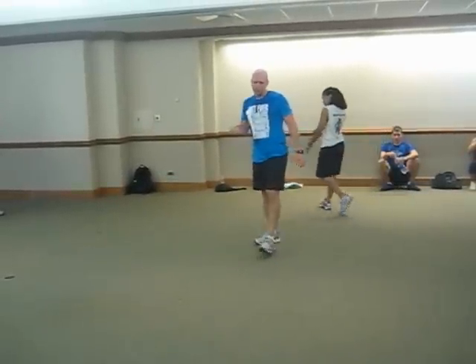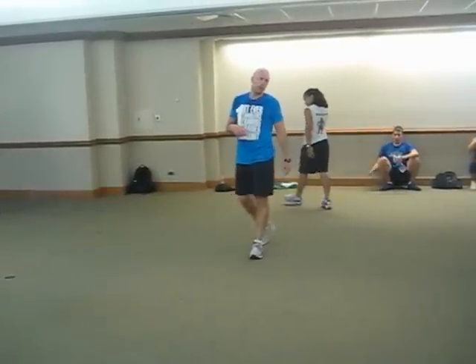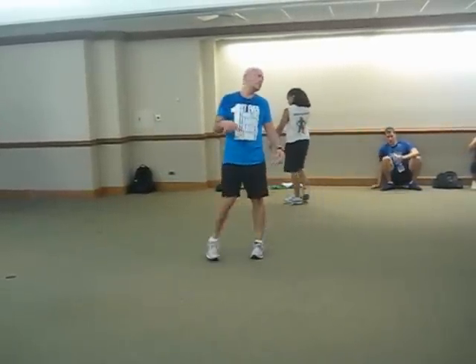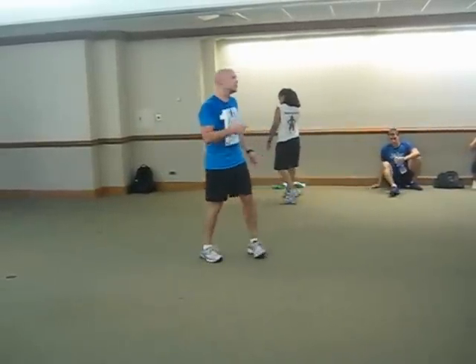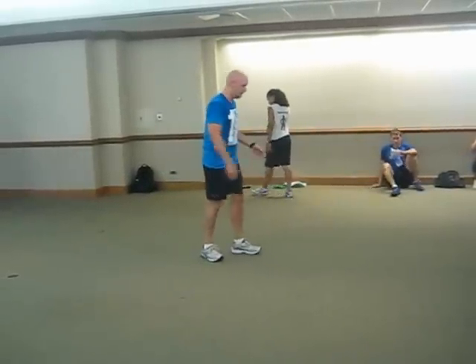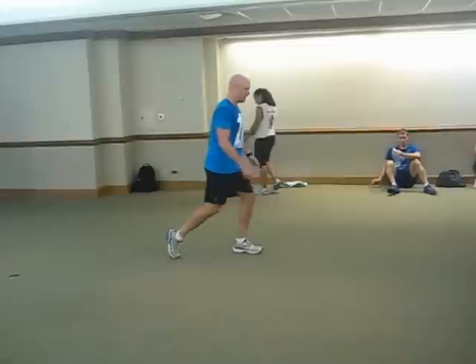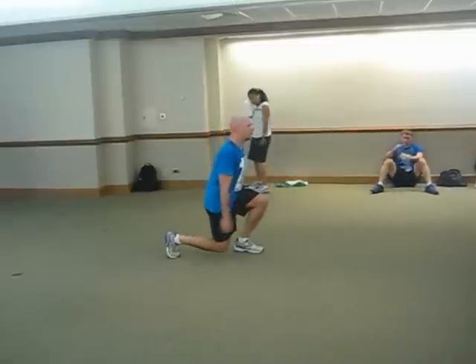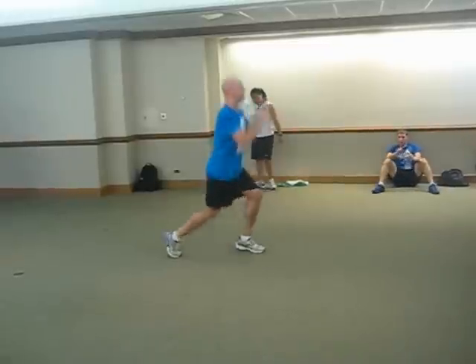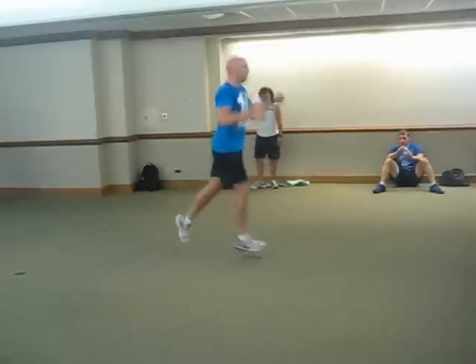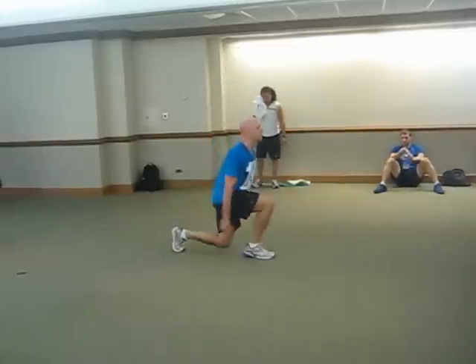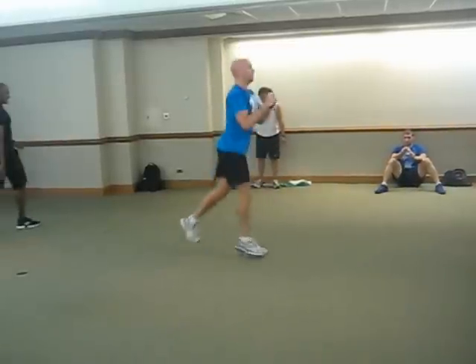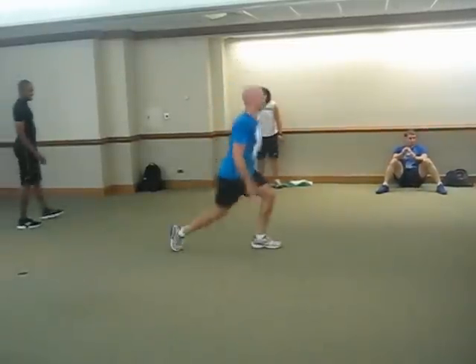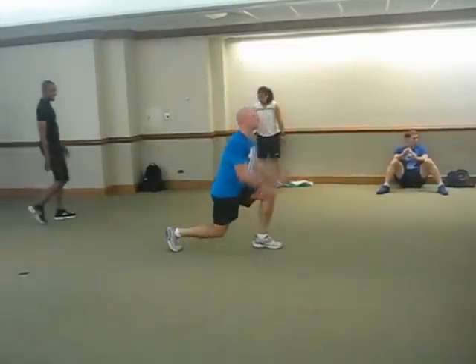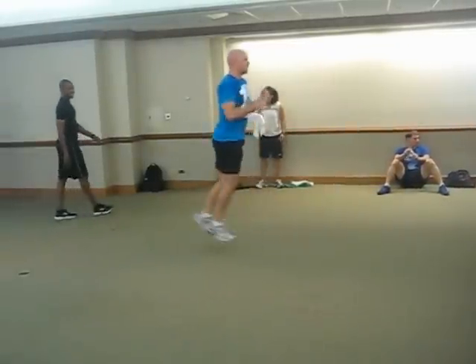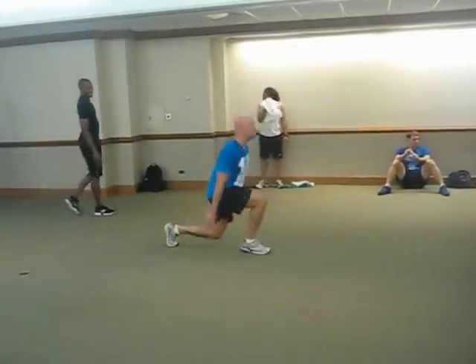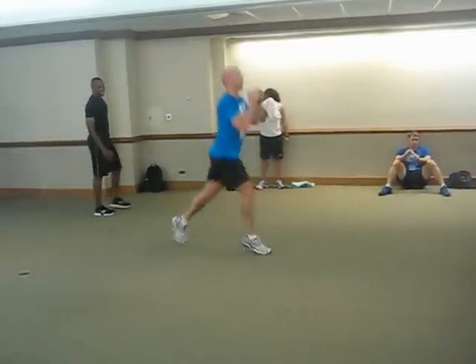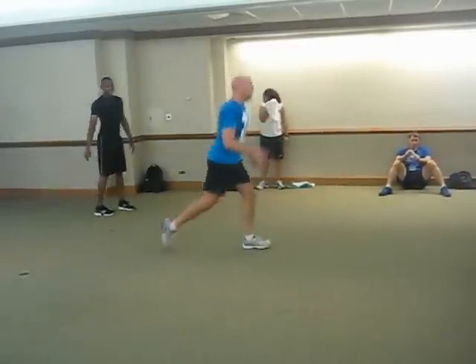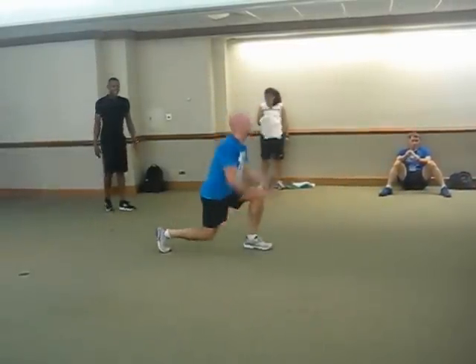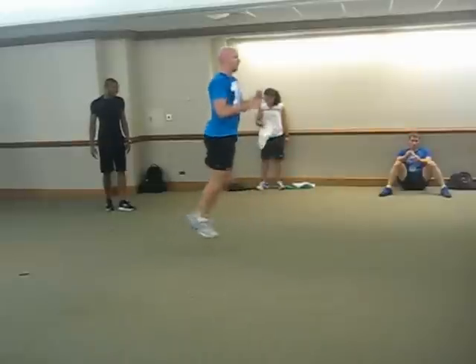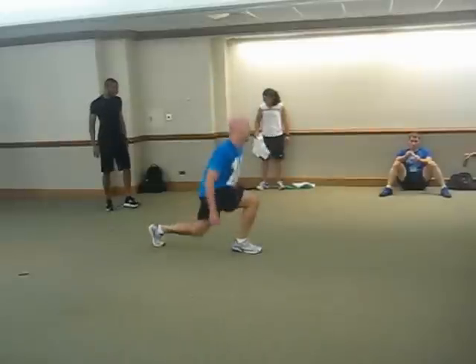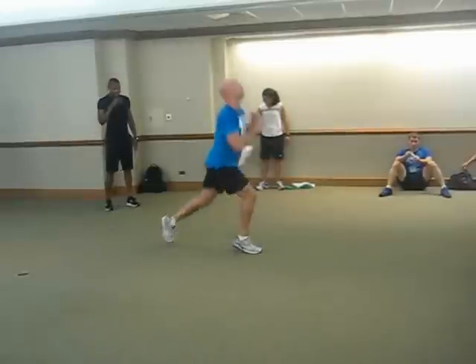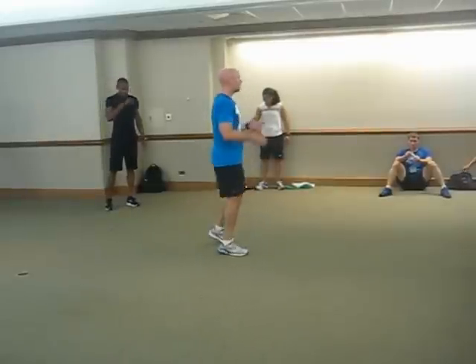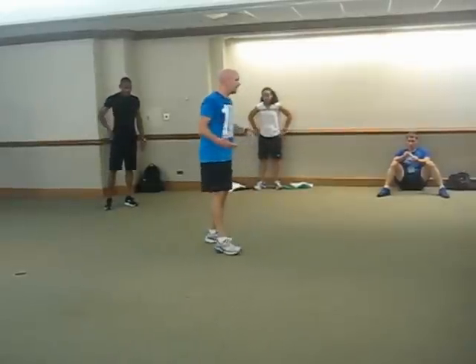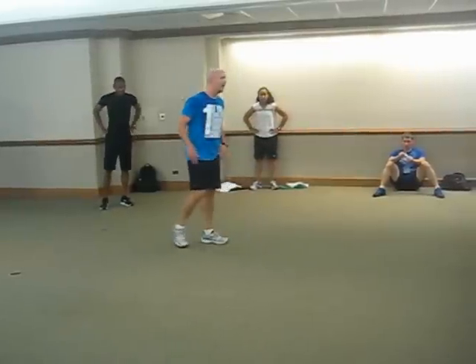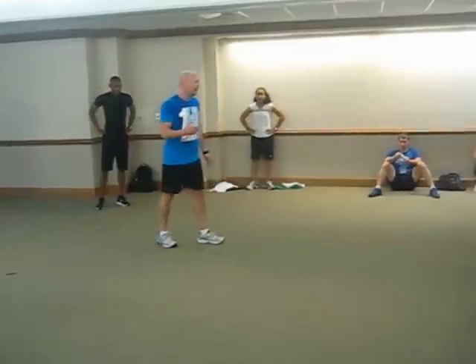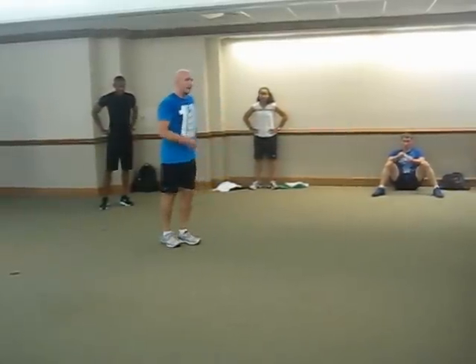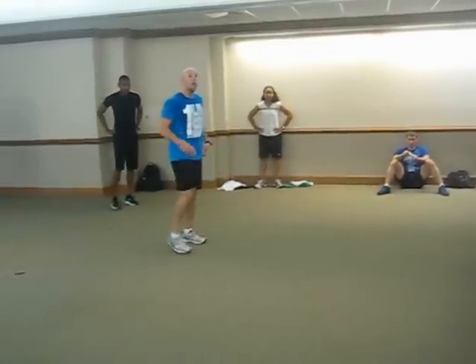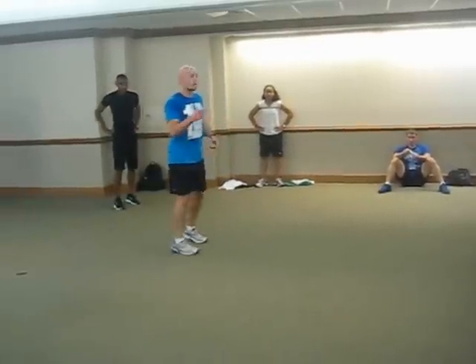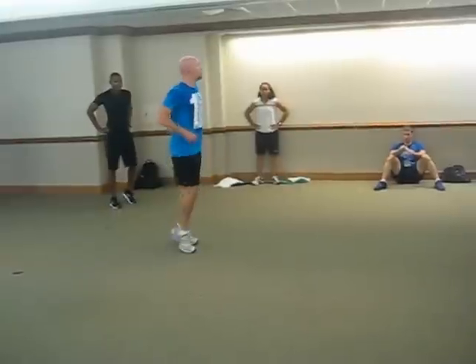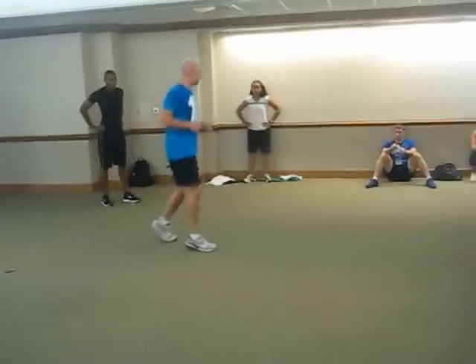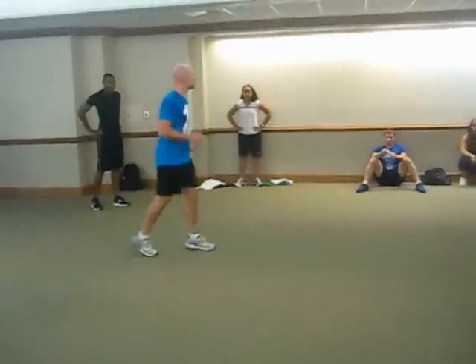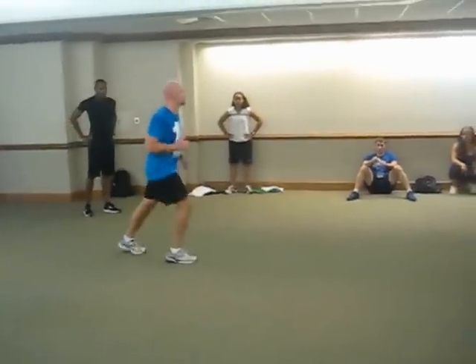Then you're going to go into the lunge jump — go down, one, two, three. Three reps on each side. Or you can do the split shuffle if you don't want to do the lunge jump.